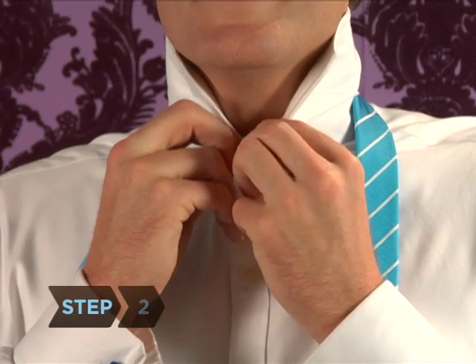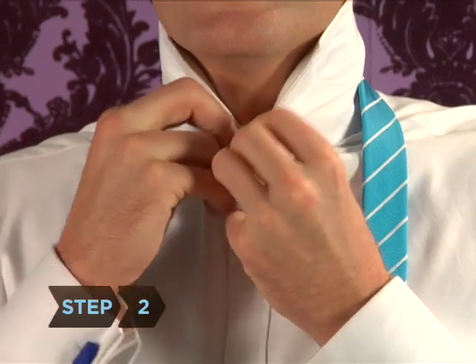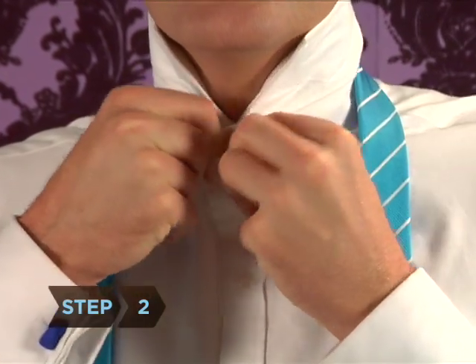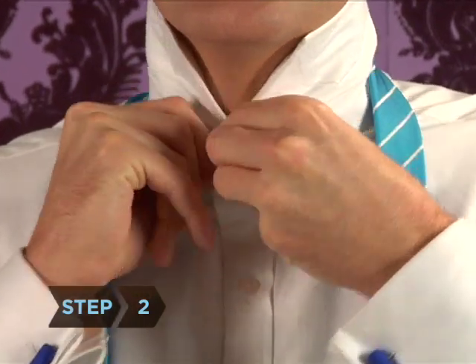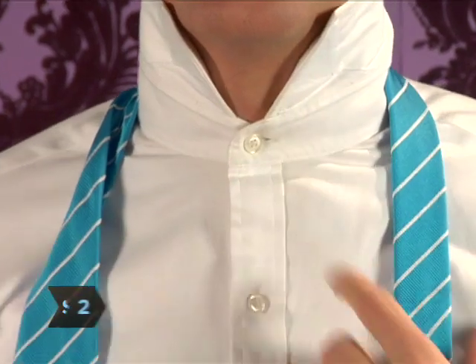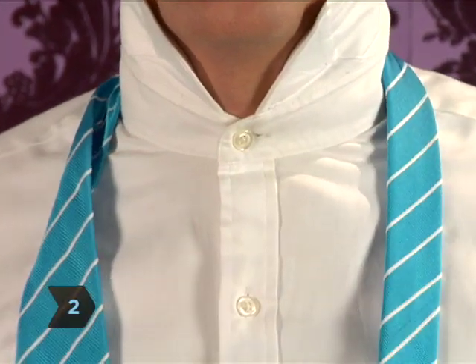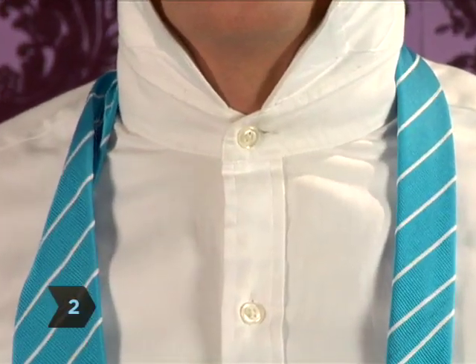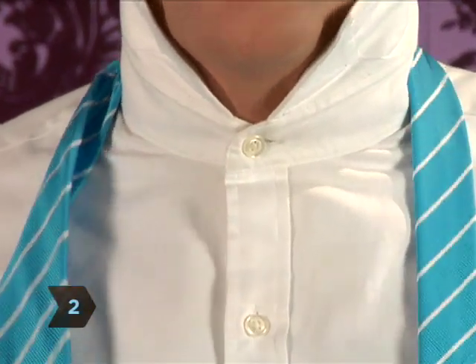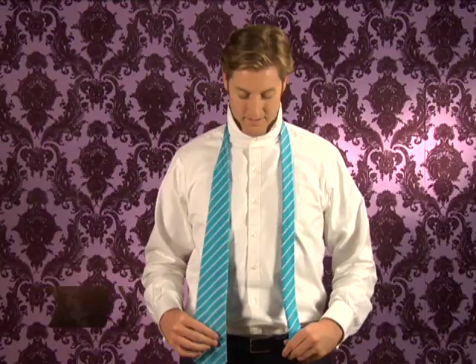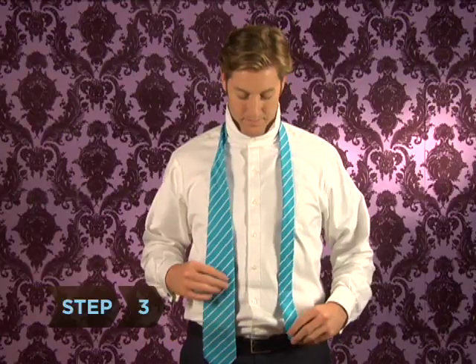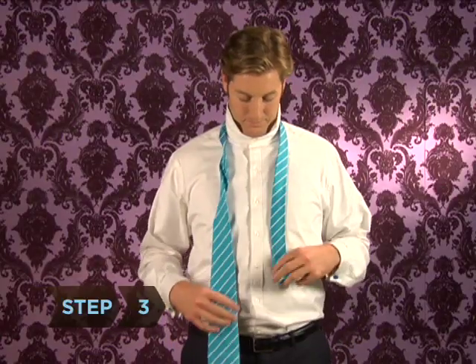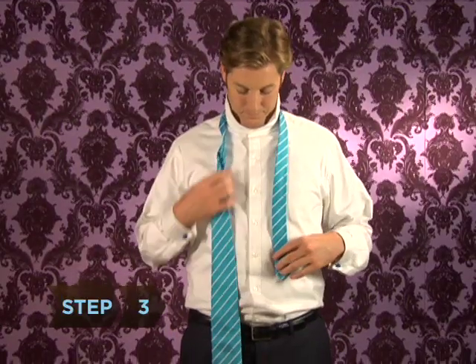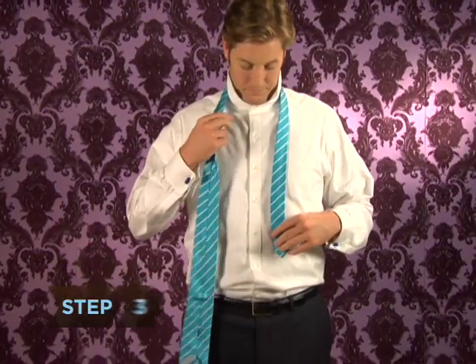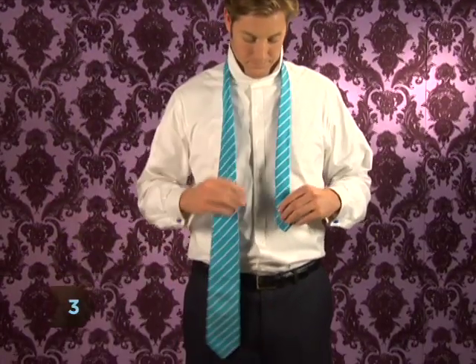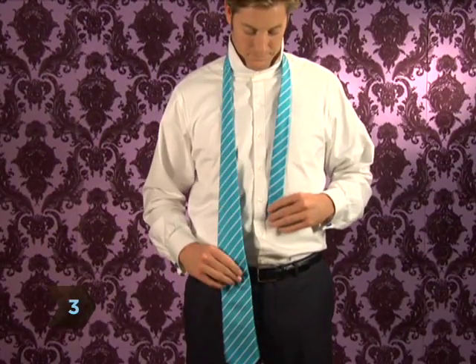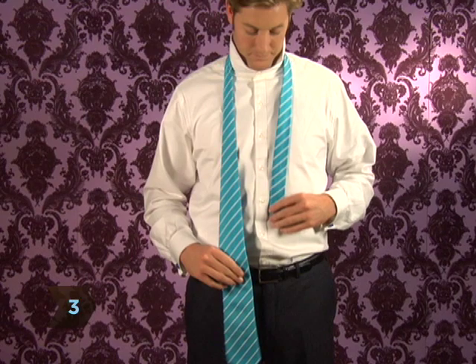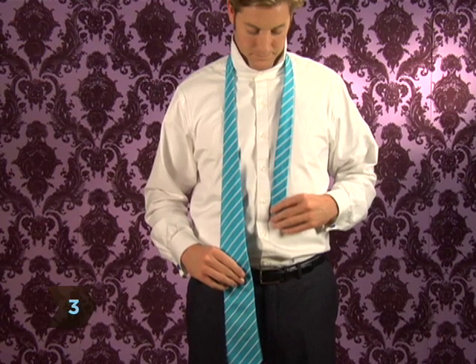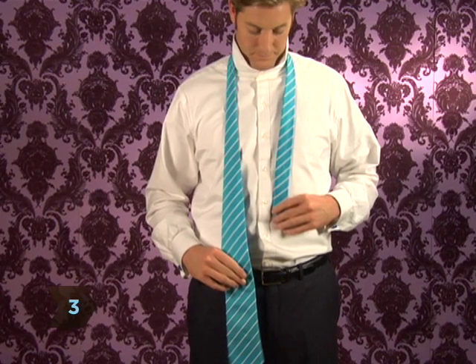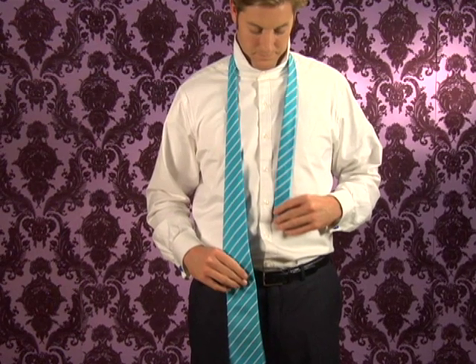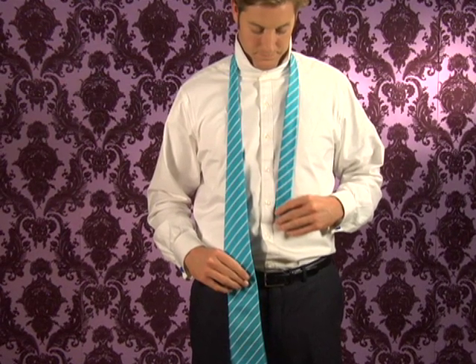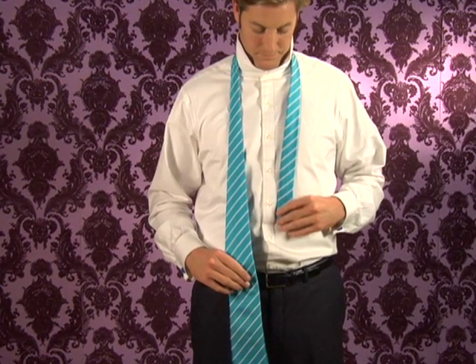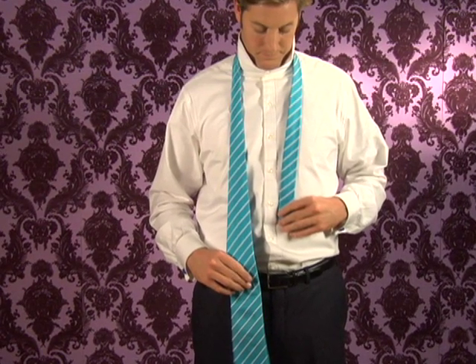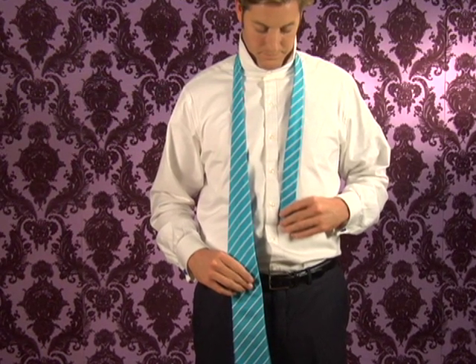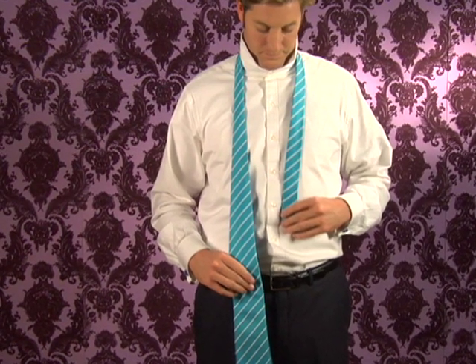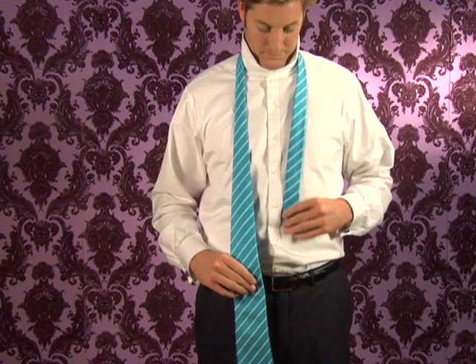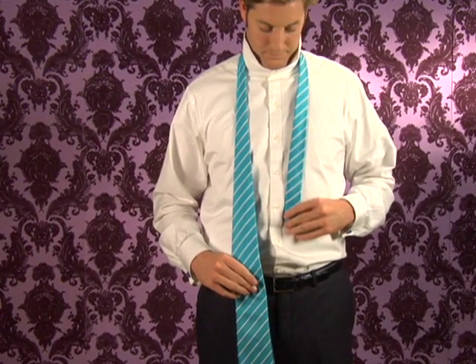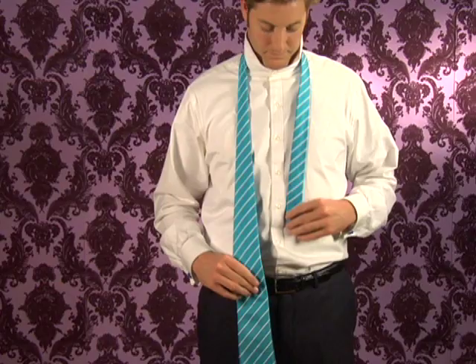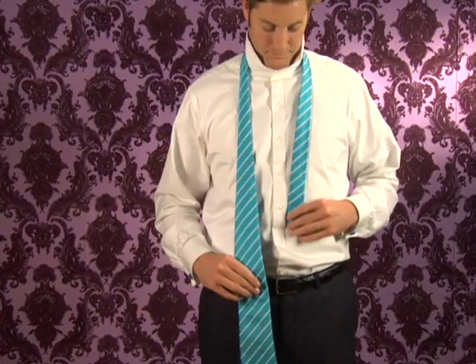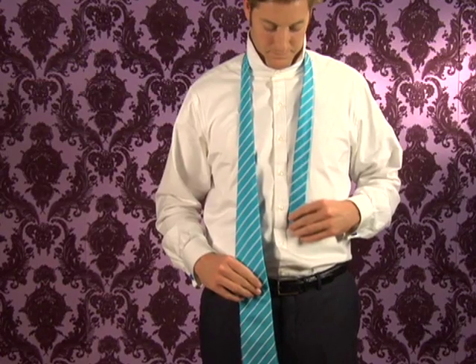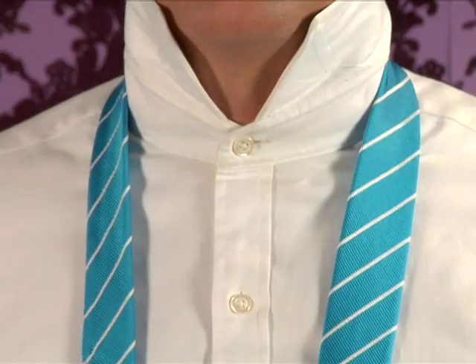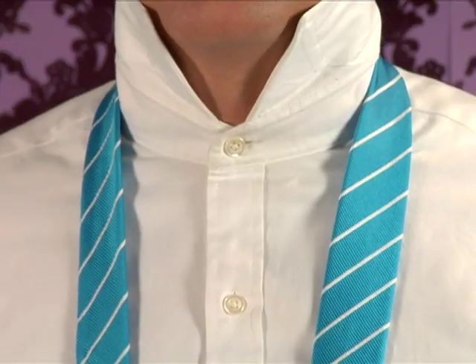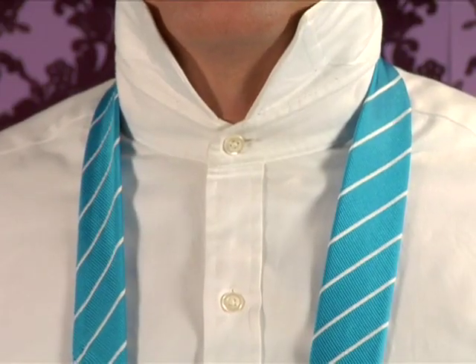Step 2: Button the top button of your shirt. Step 3: Drape the tie around your neck with the wider end of the tie on your right. It should be dangling about 12 inches below the skinny end of the tie. The seam should be facing your shirt.